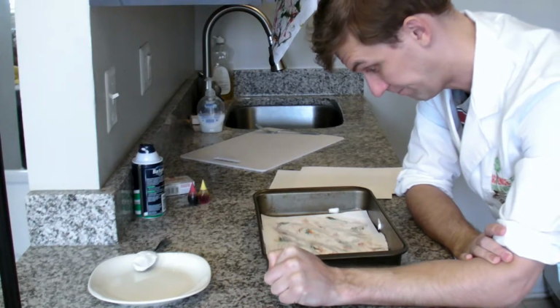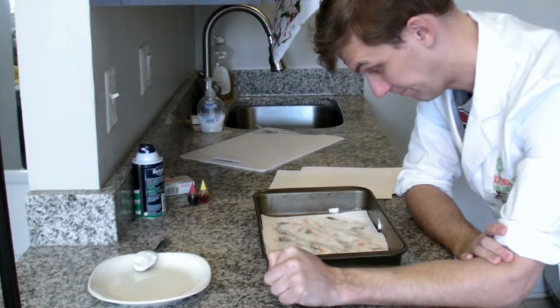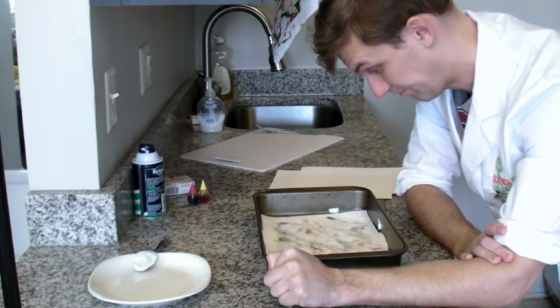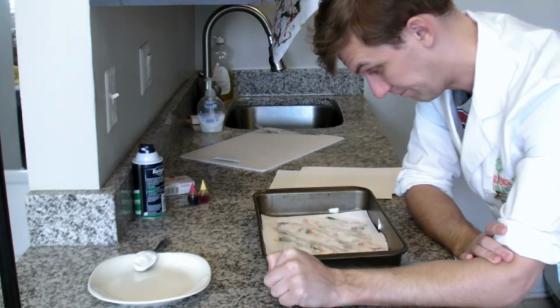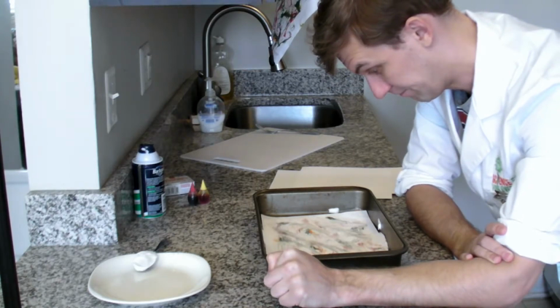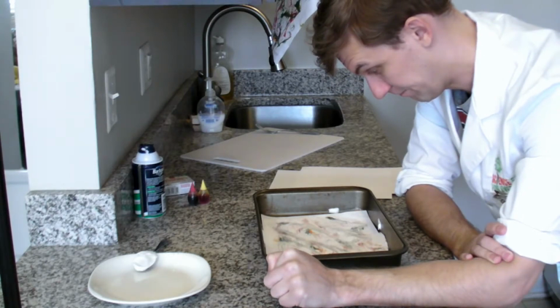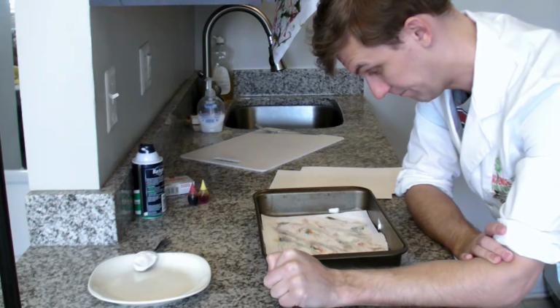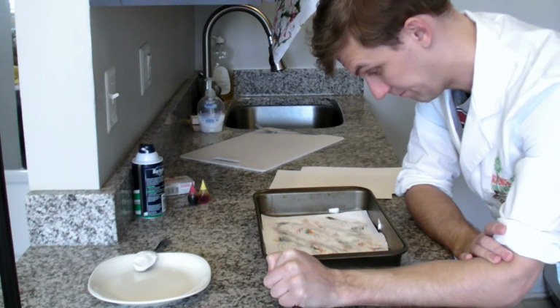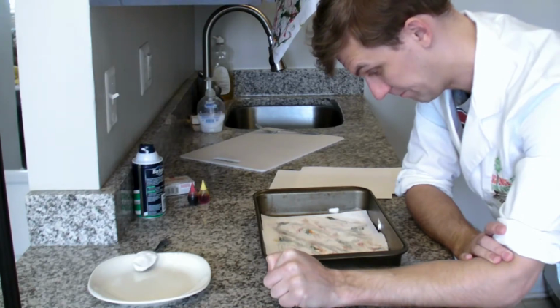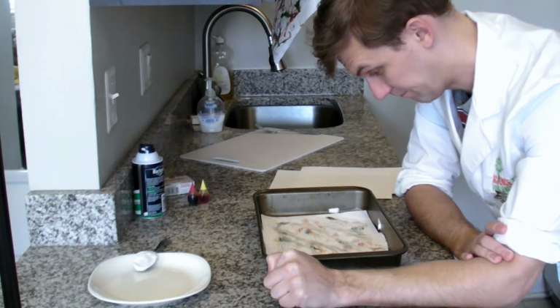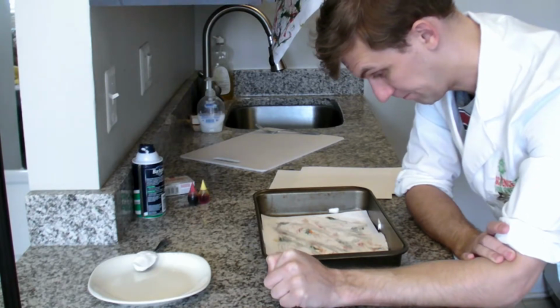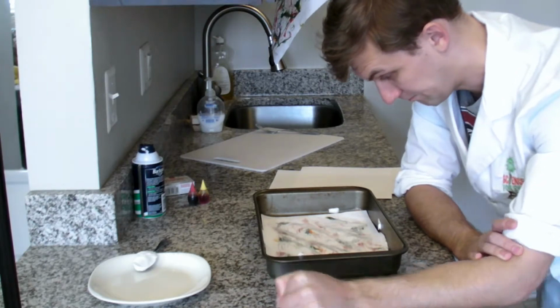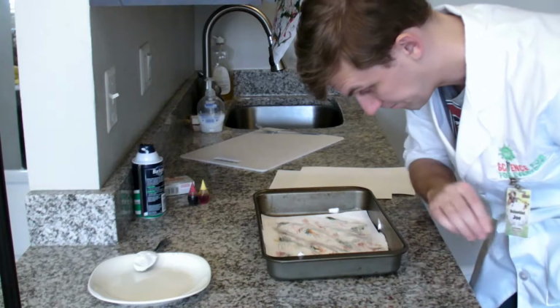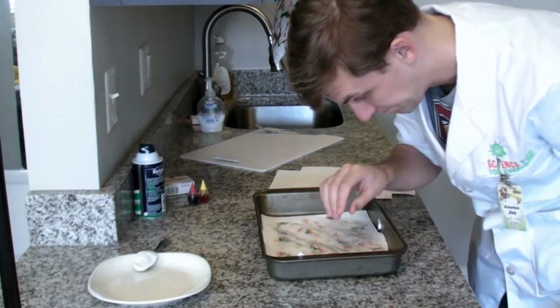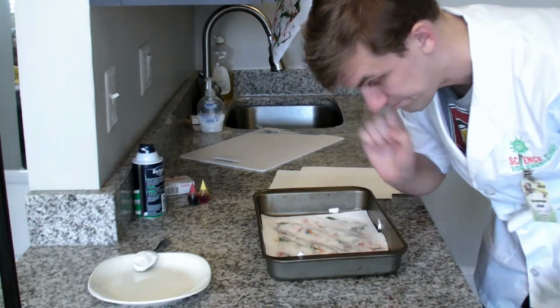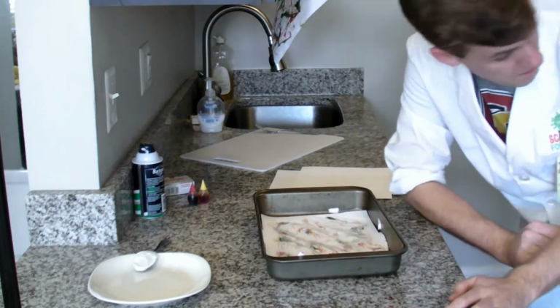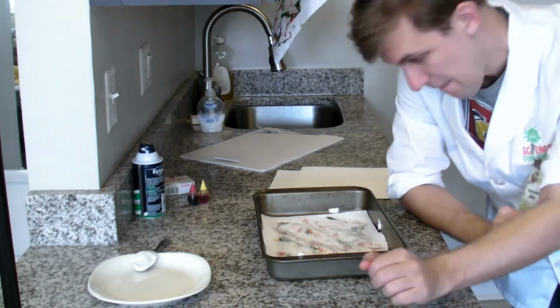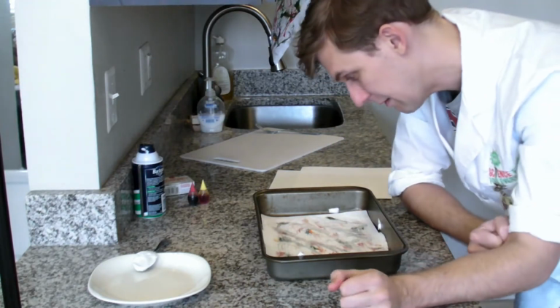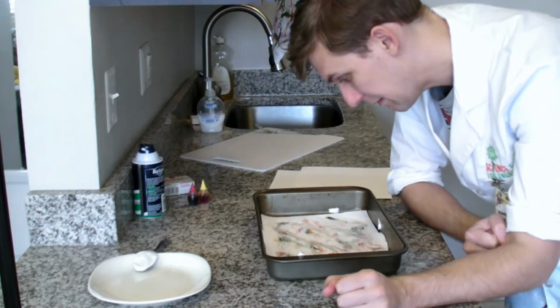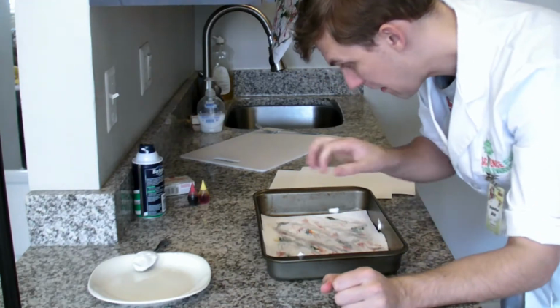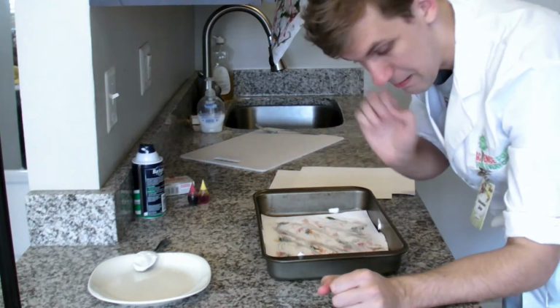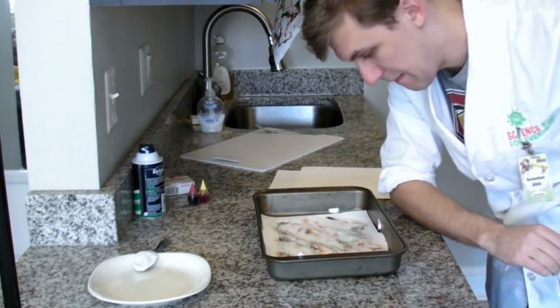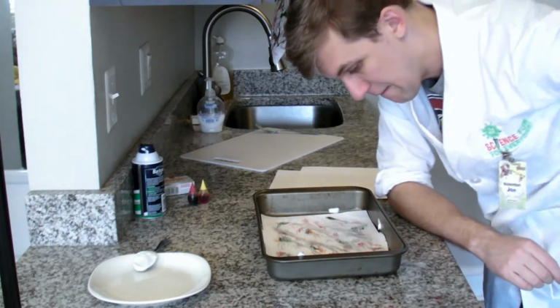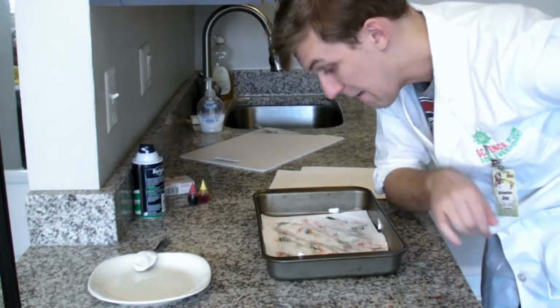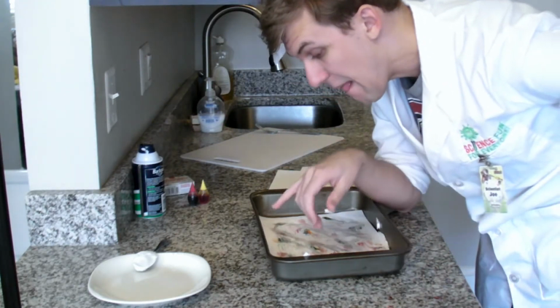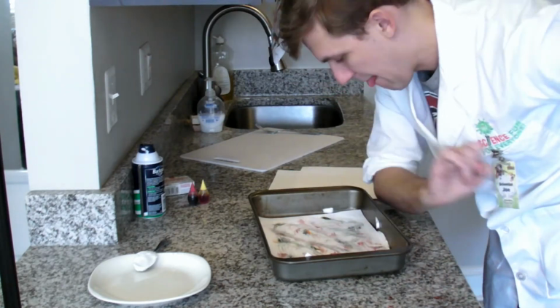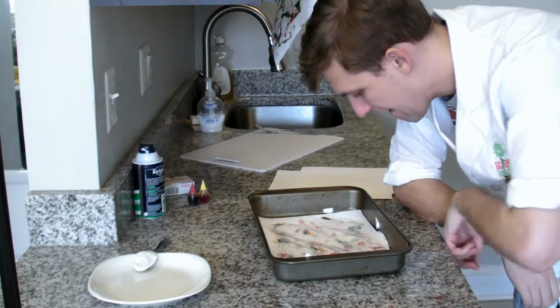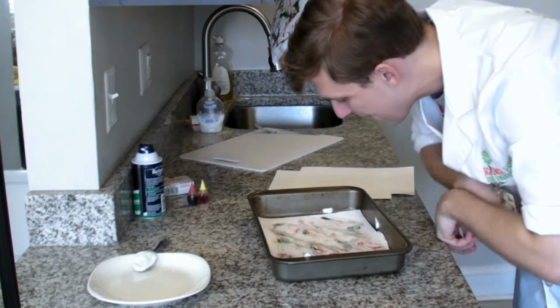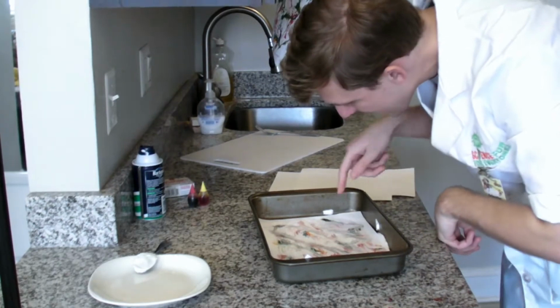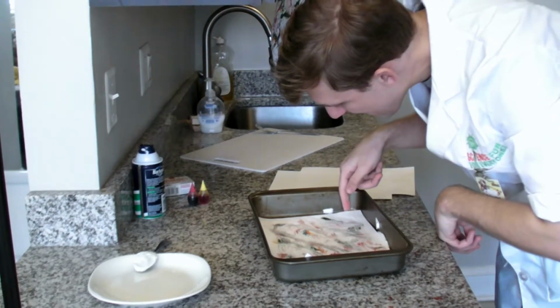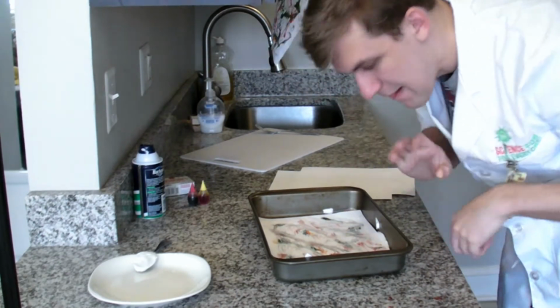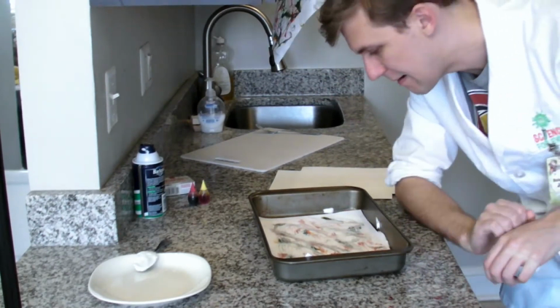In chemistry, absorption is a chemical or physical process where one substance takes in another substance. In this experiment, the shaving cream is absorbing the food coloring, and then the paper absorbs the colors.